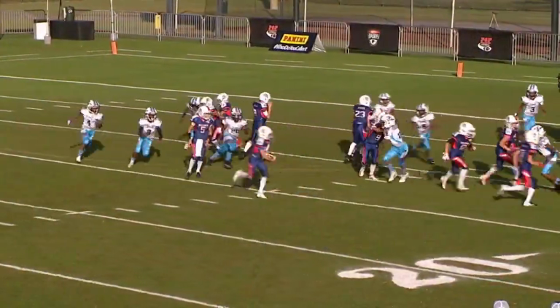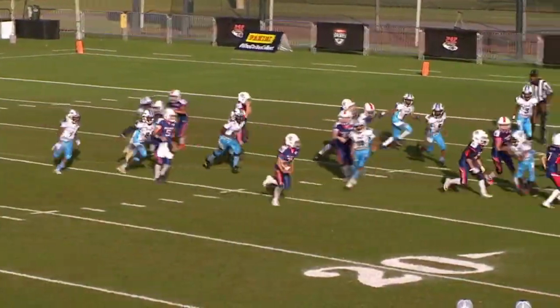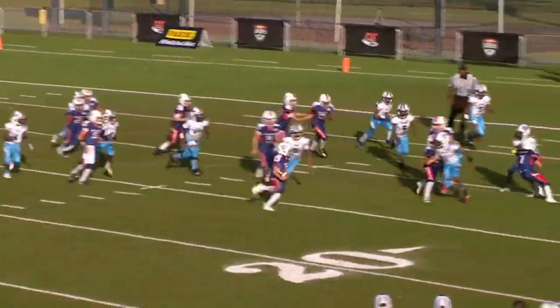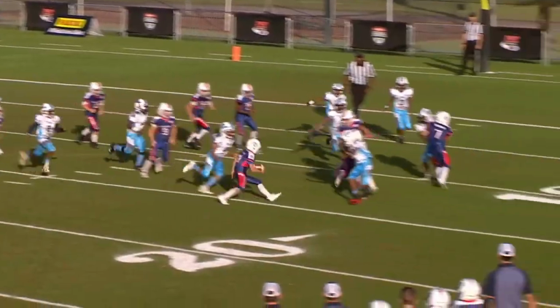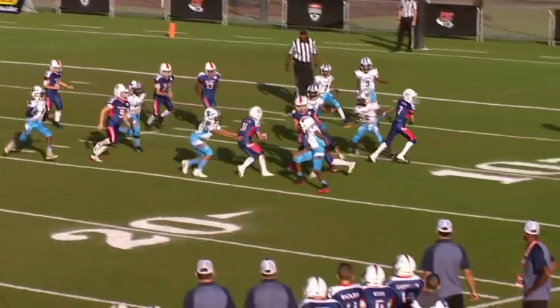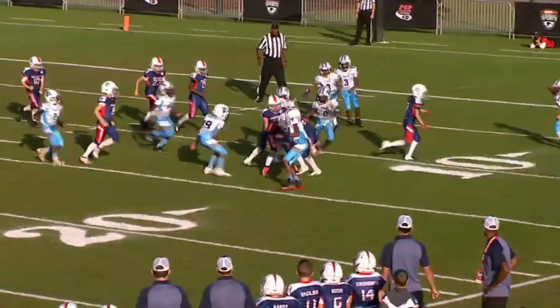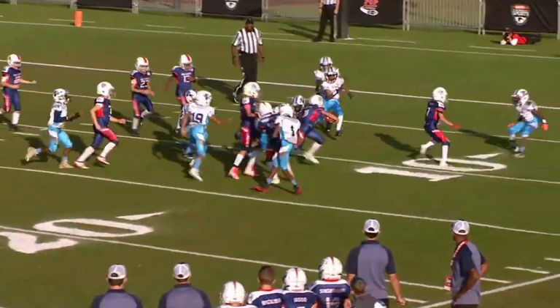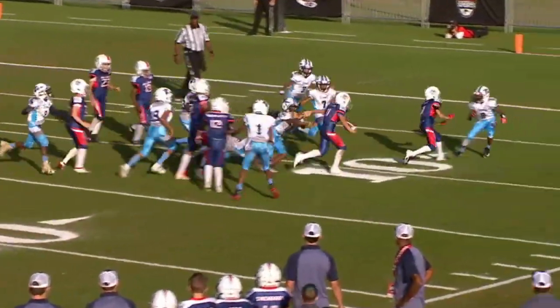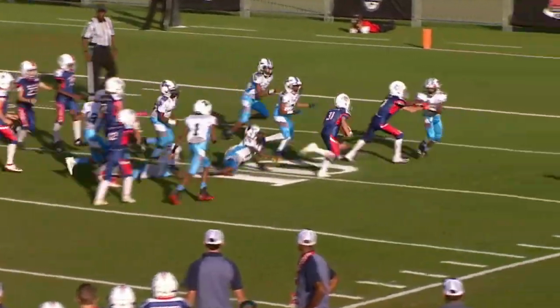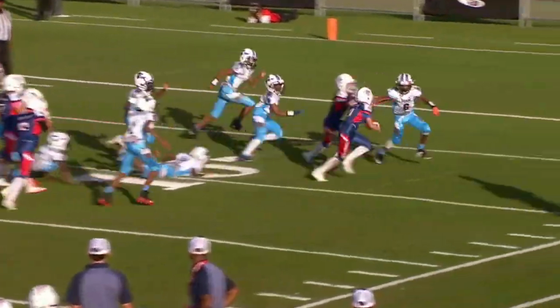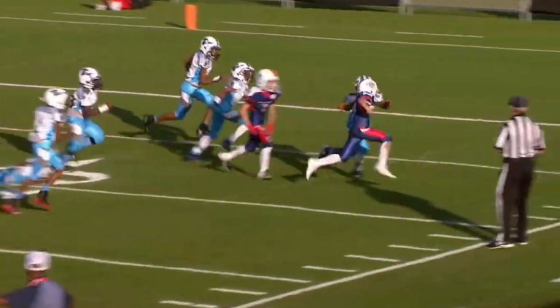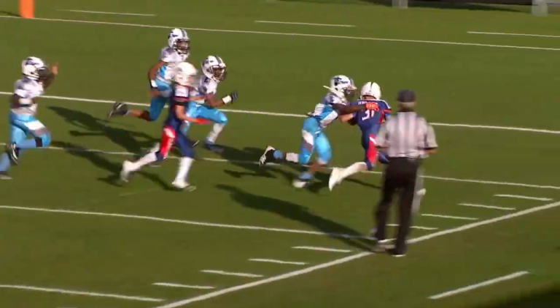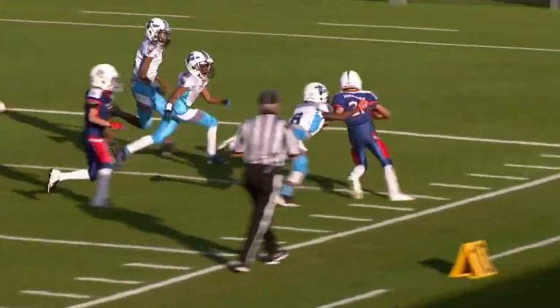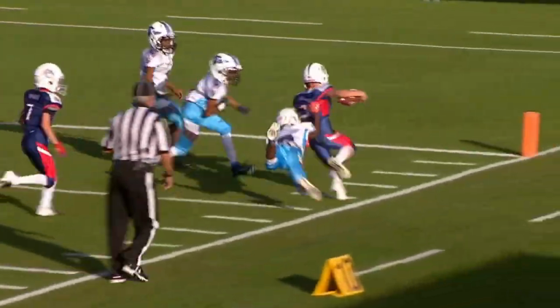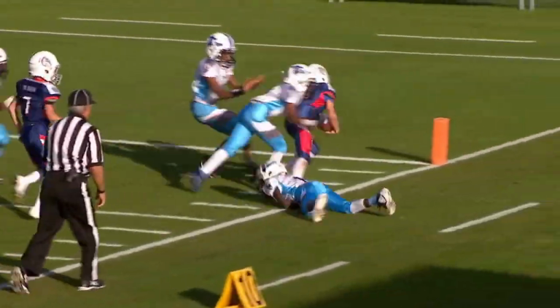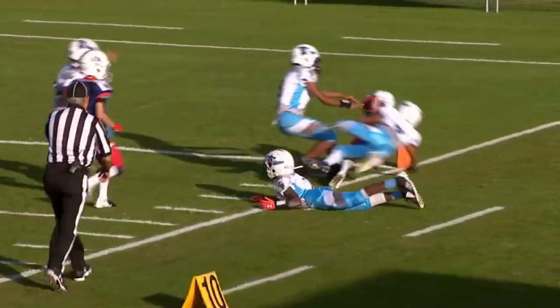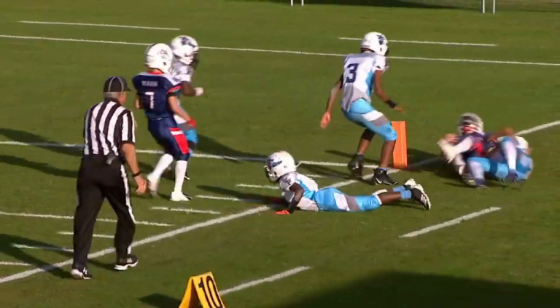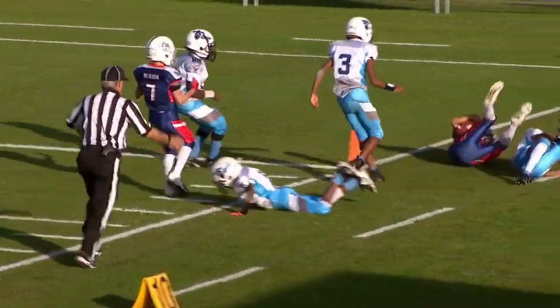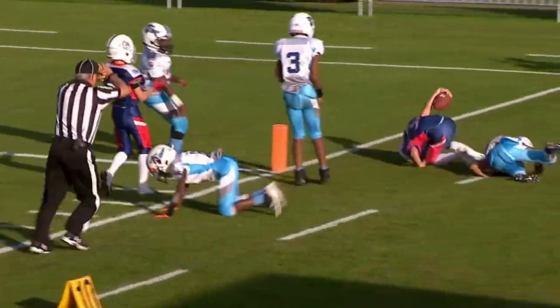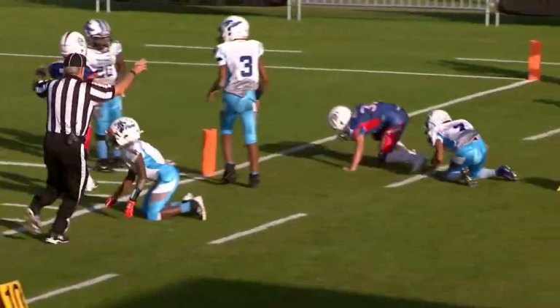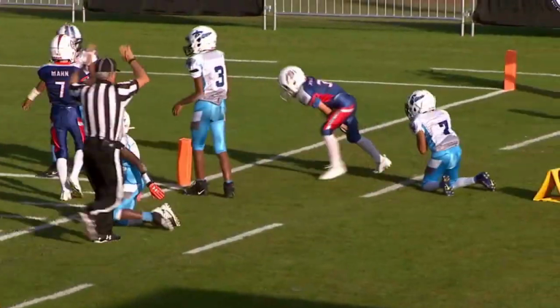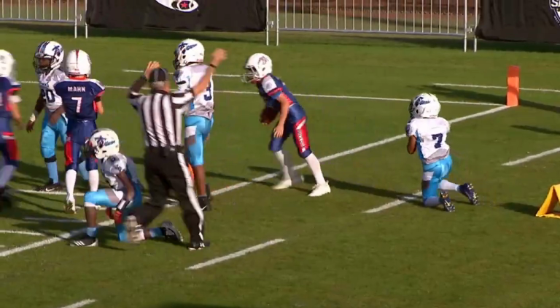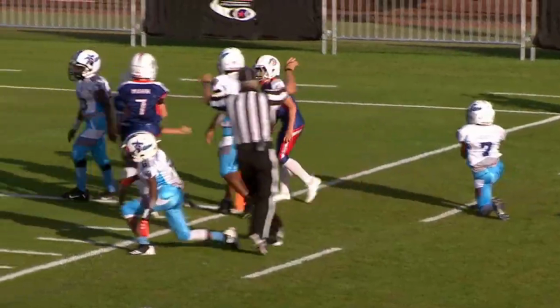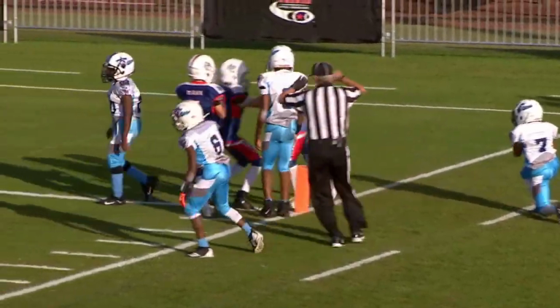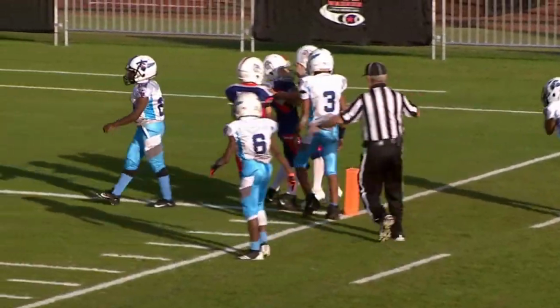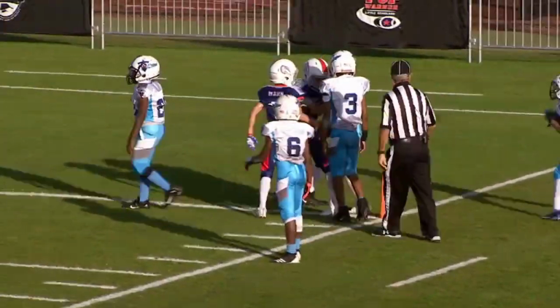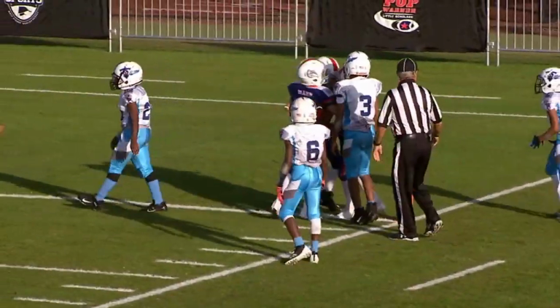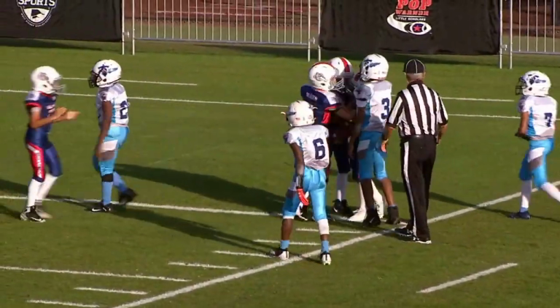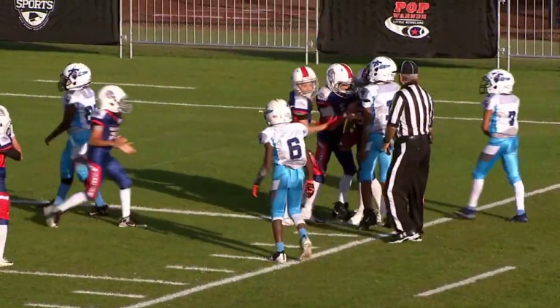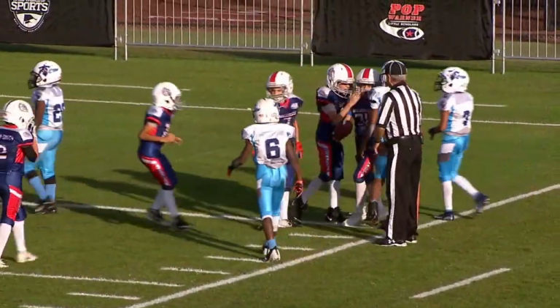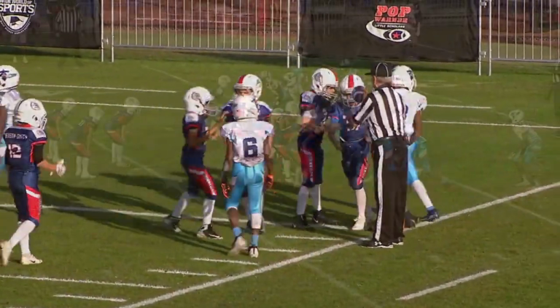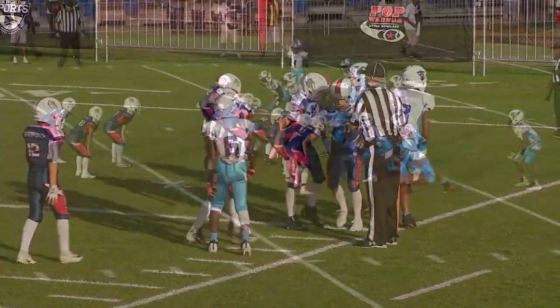There's a pitch, cuts it back, cuts it through. Got one man to beat. And out of bounds.